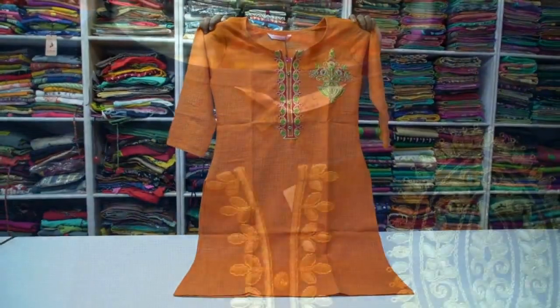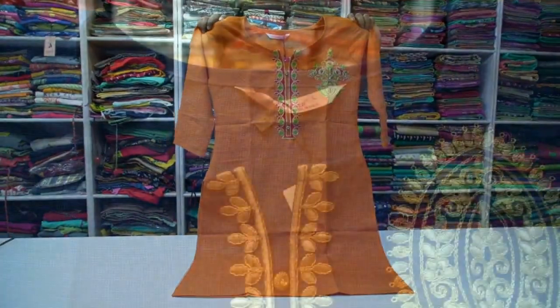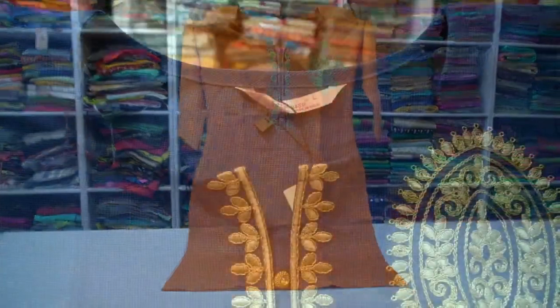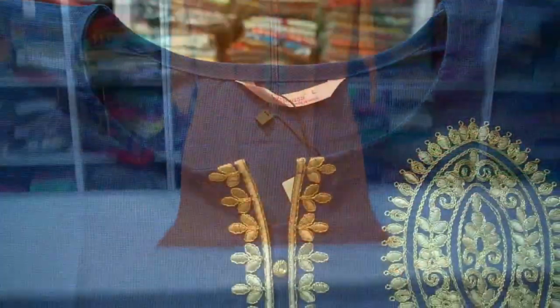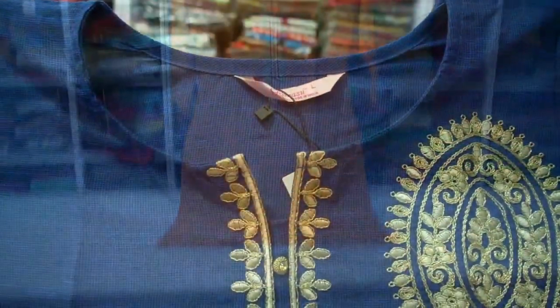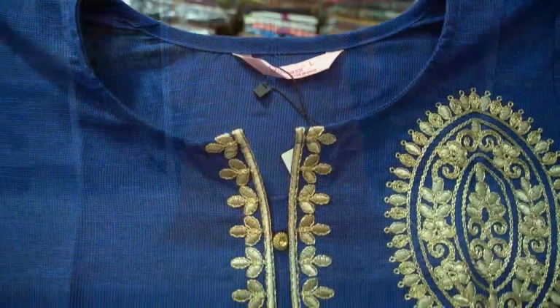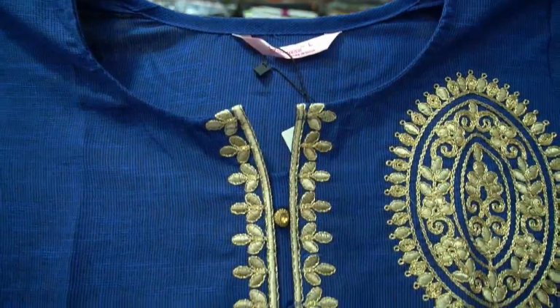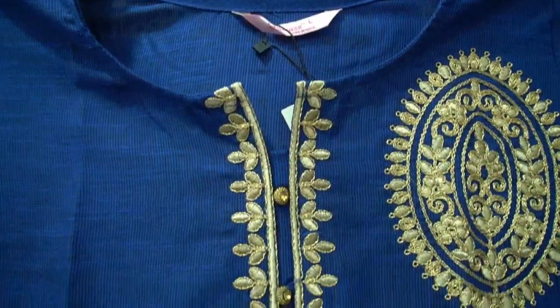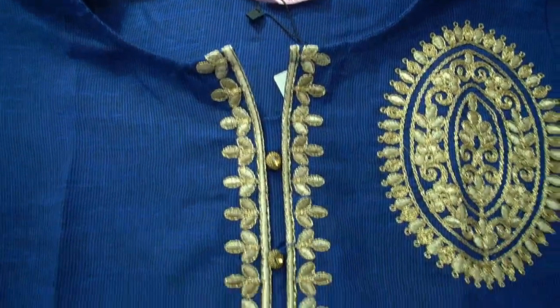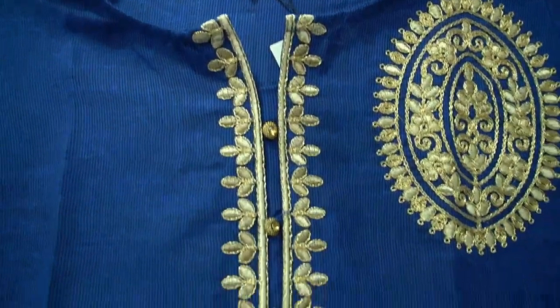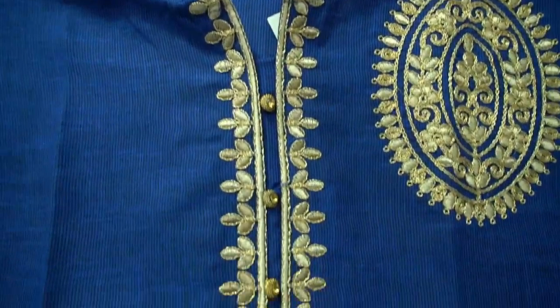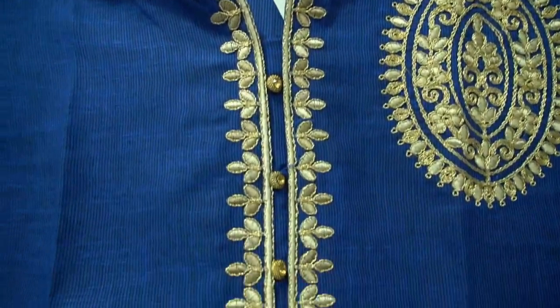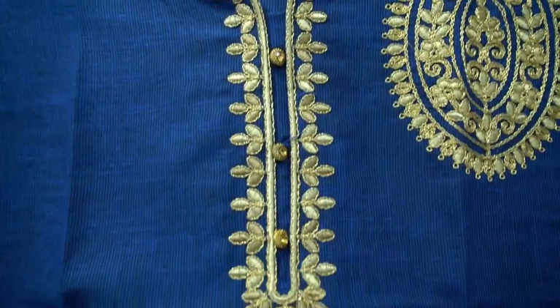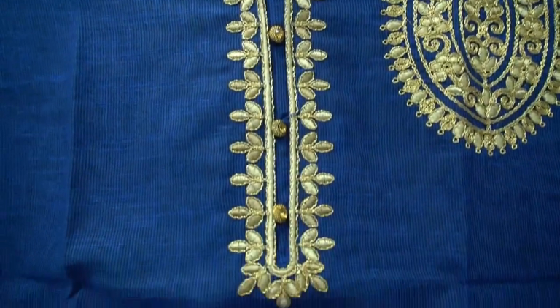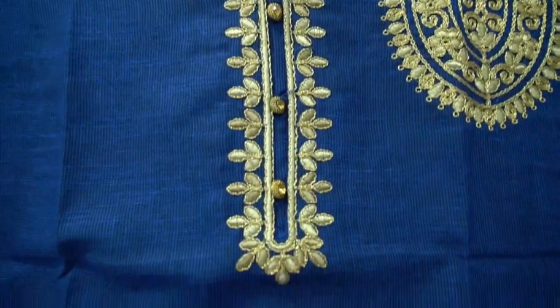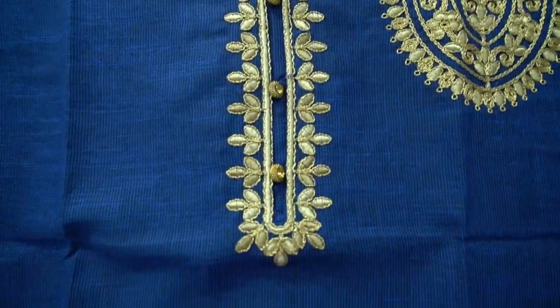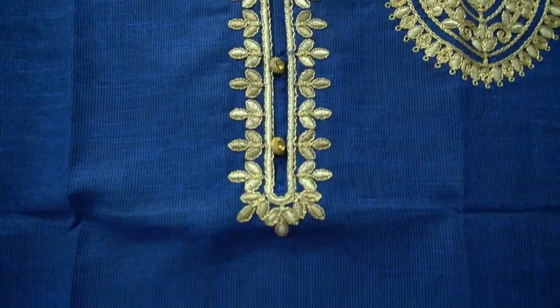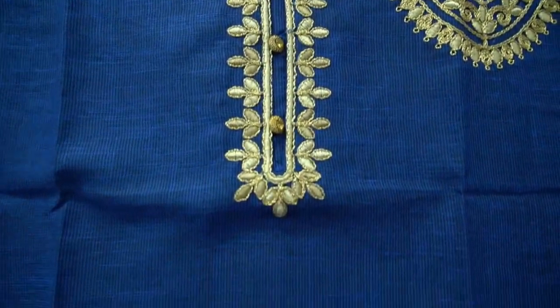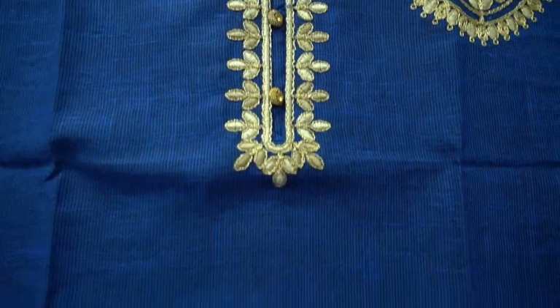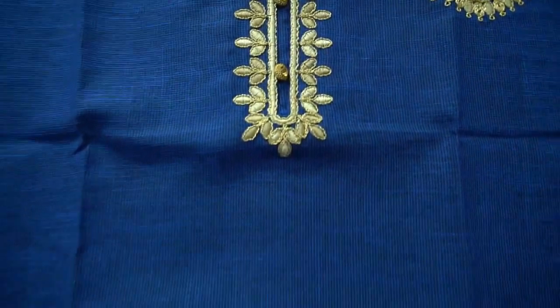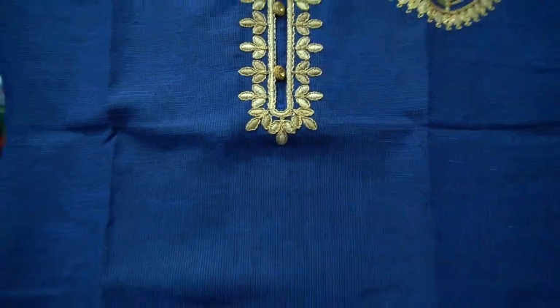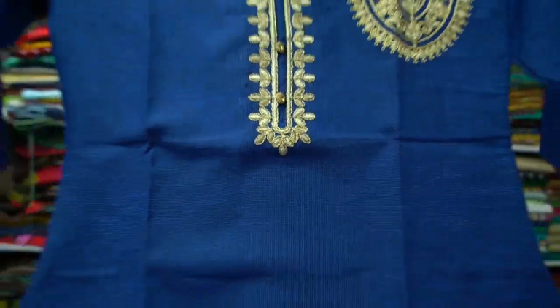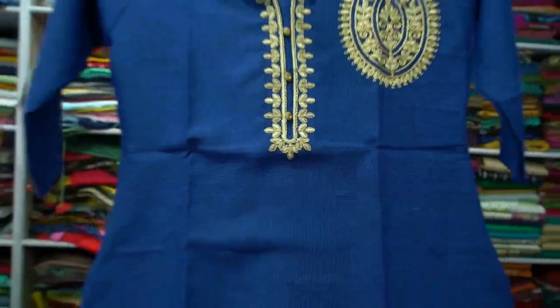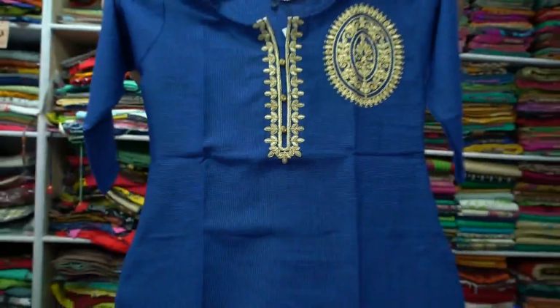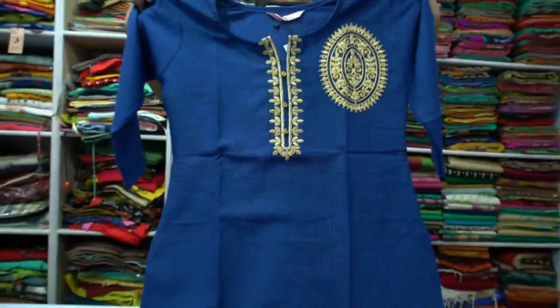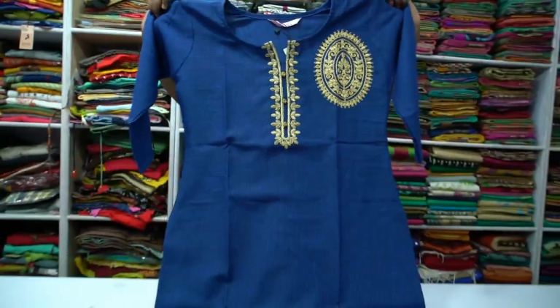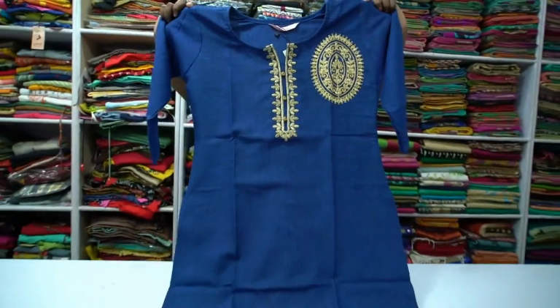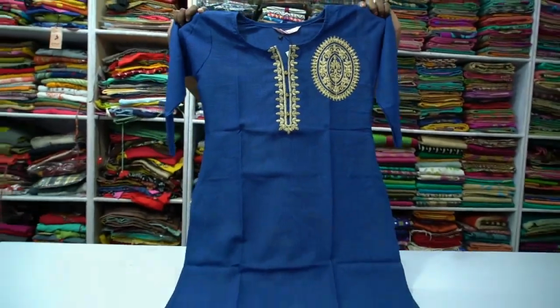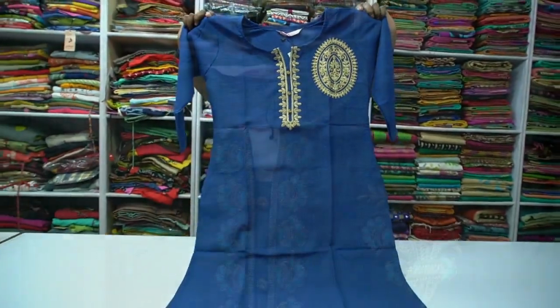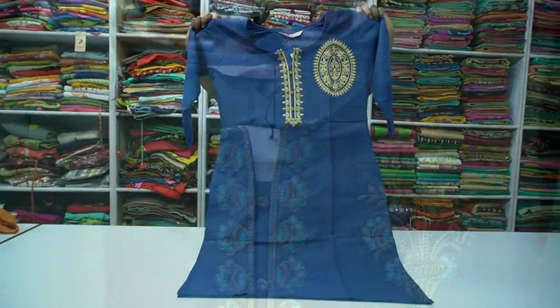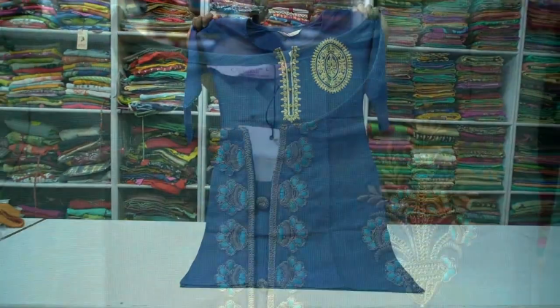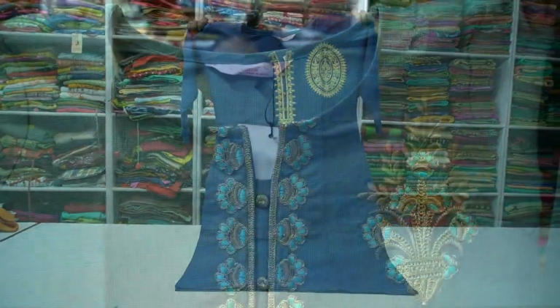You can use Chinese and normal neck patterns. You can use knee level. Let's see these colors.